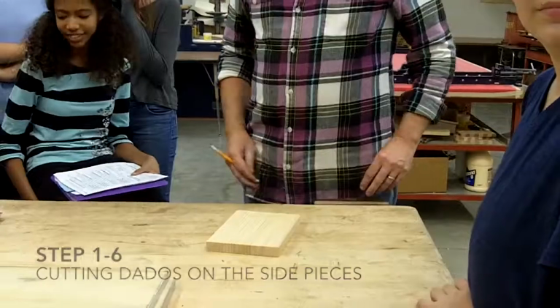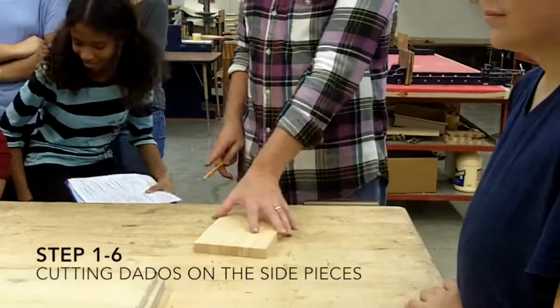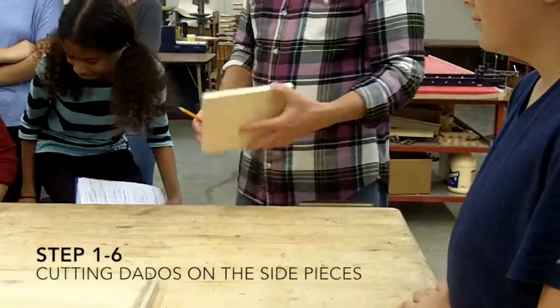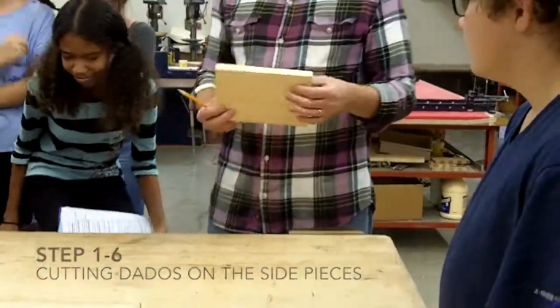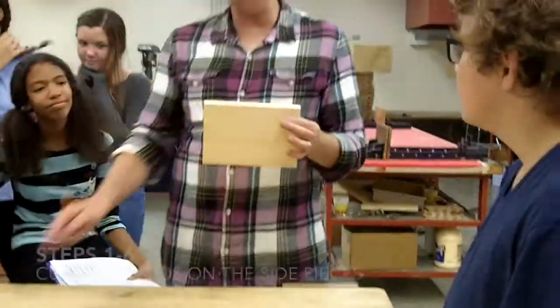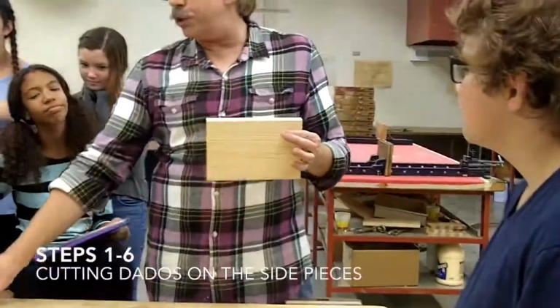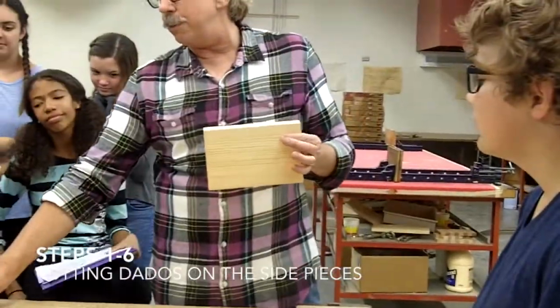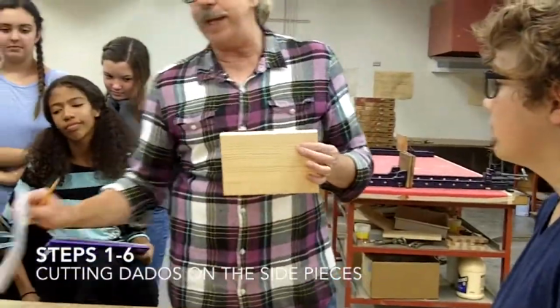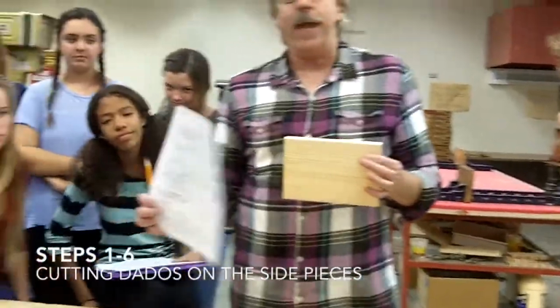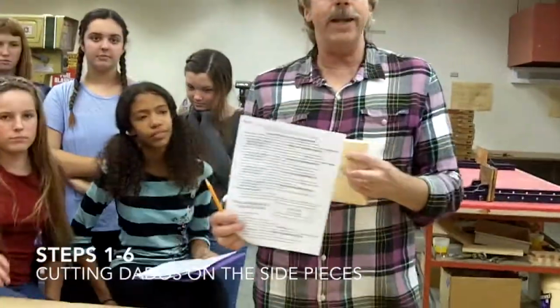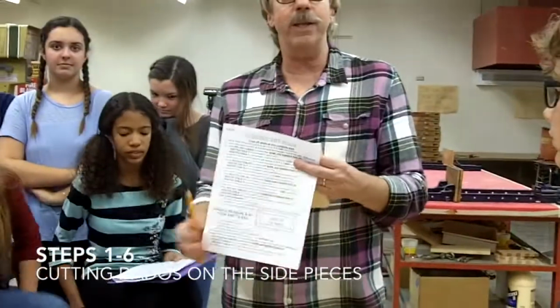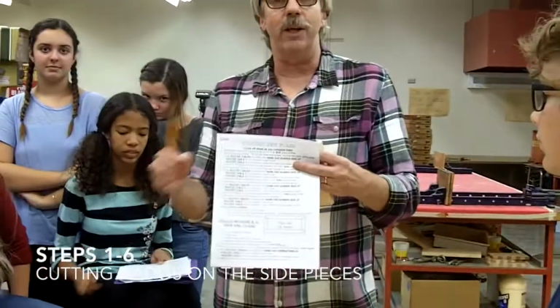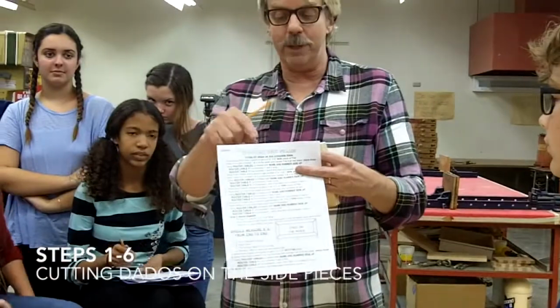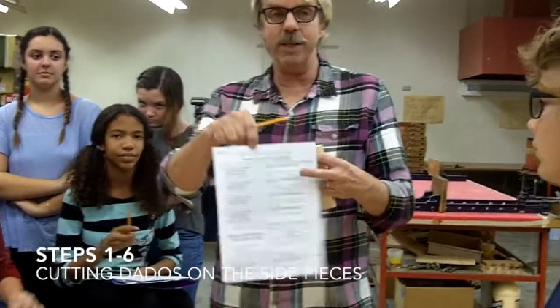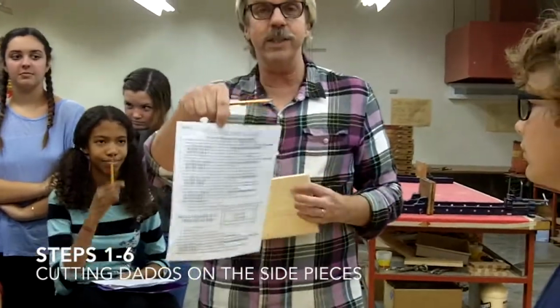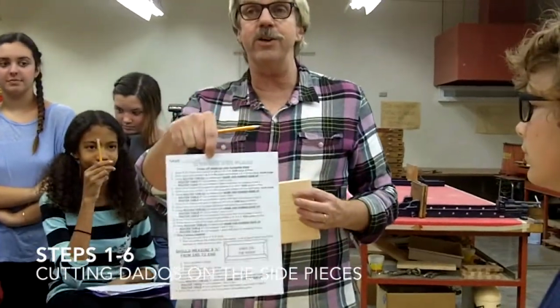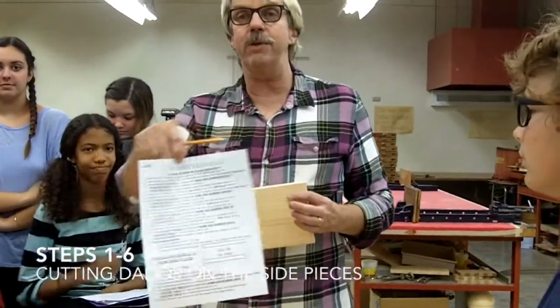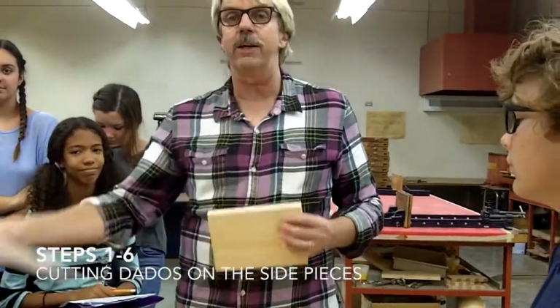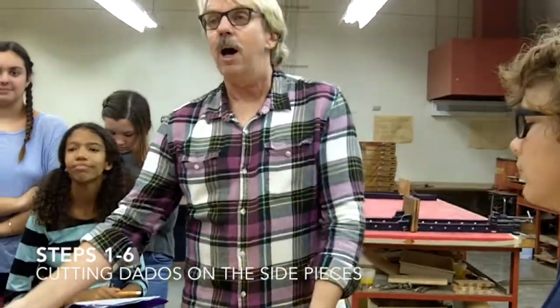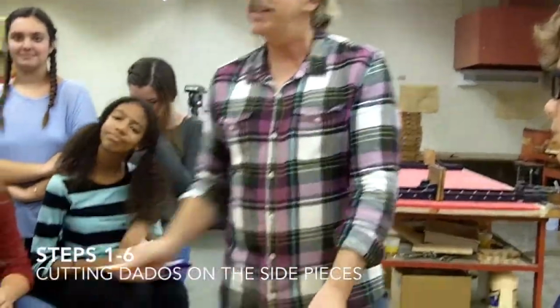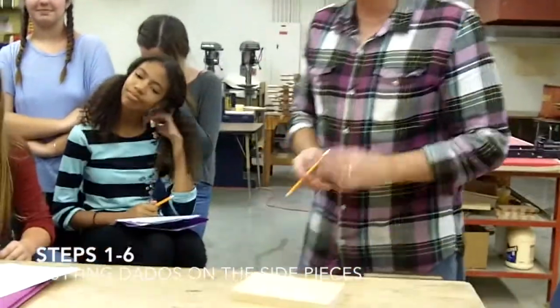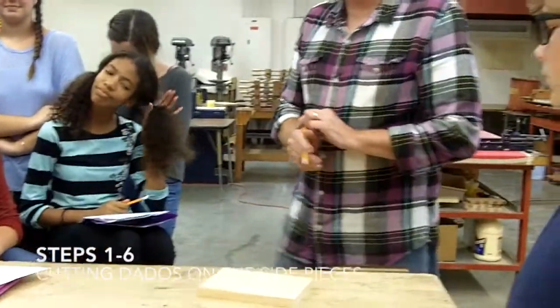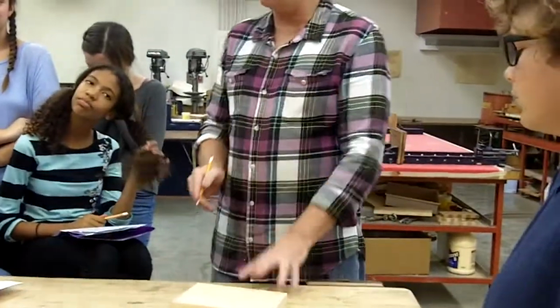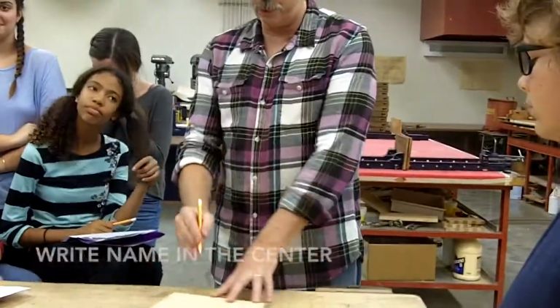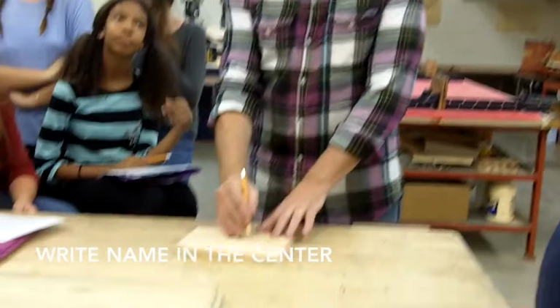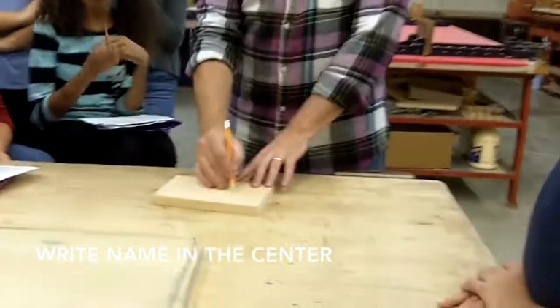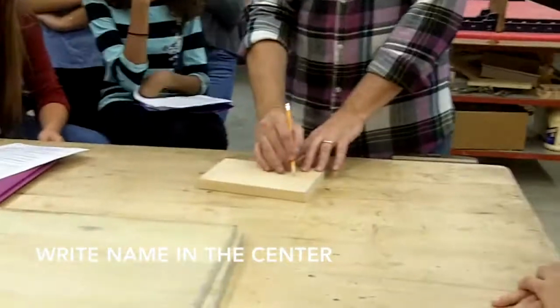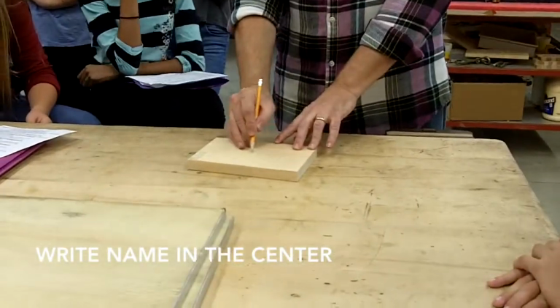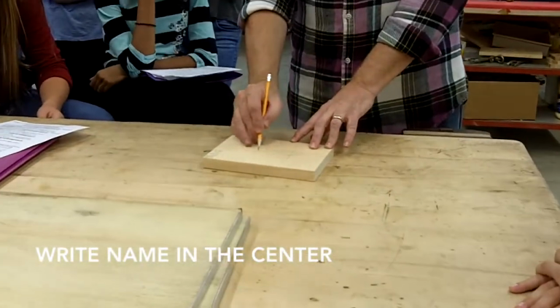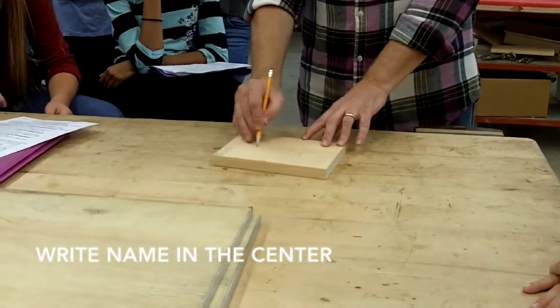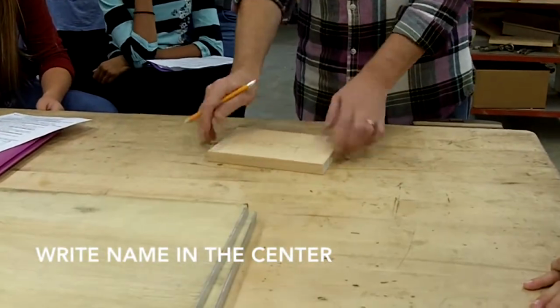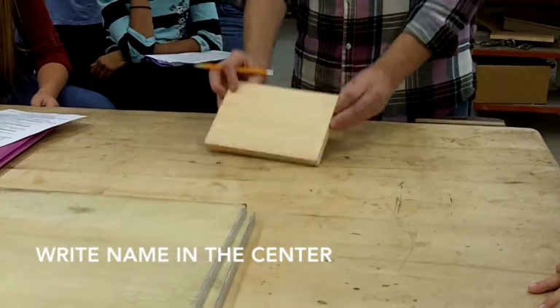To get this piece of wood, you need to show me your plans and a pencil. The plans because I want to see that your name is on it. On my desk, there's a sample of what you want to do, but you want to write your name. It doesn't matter which side.